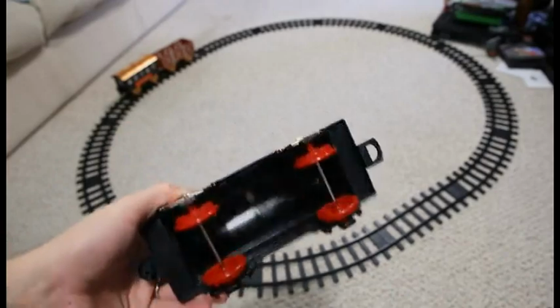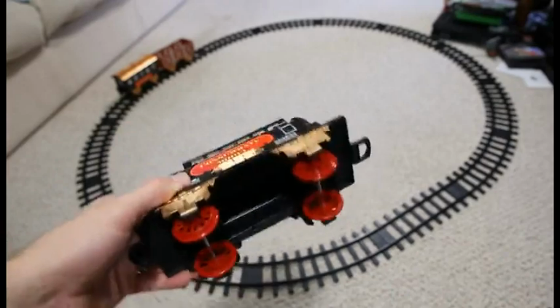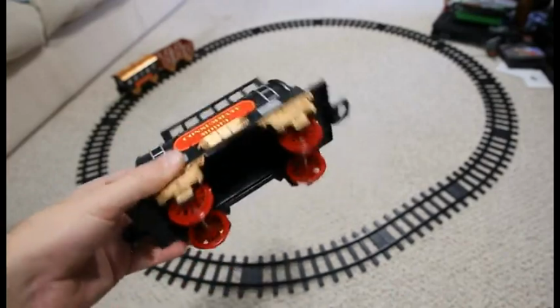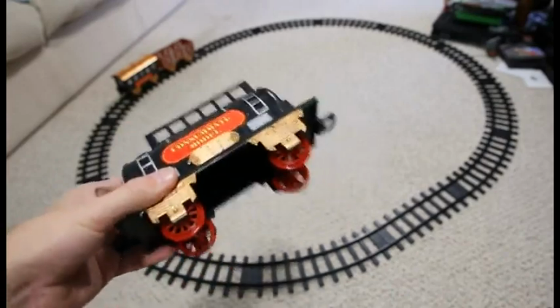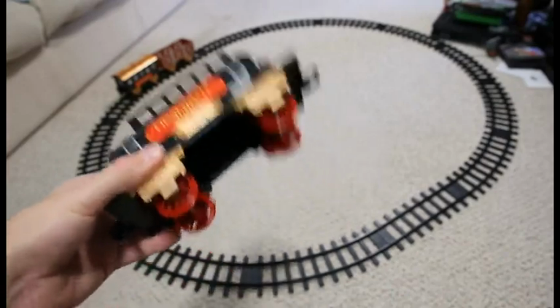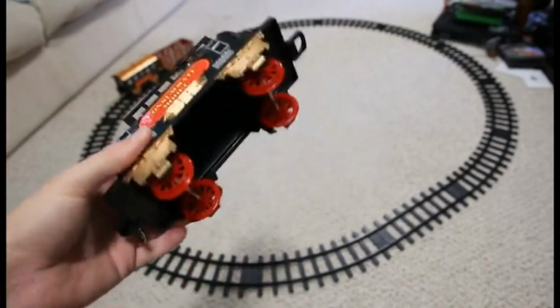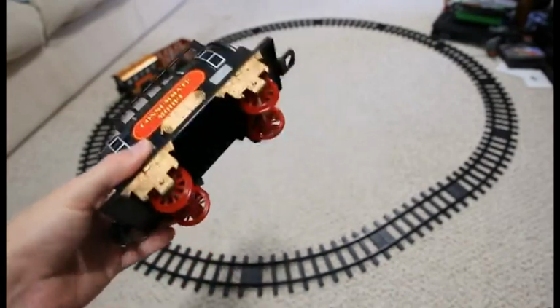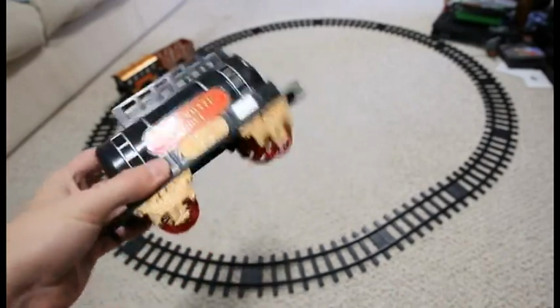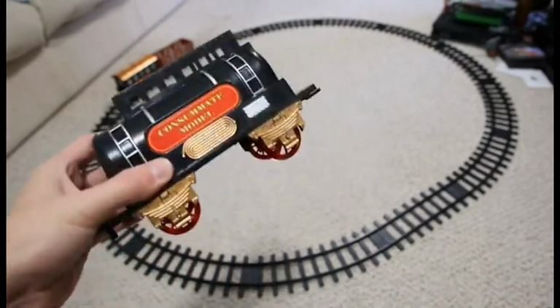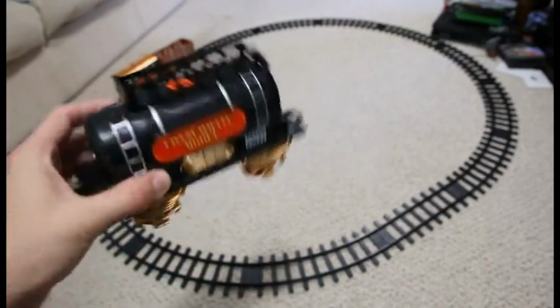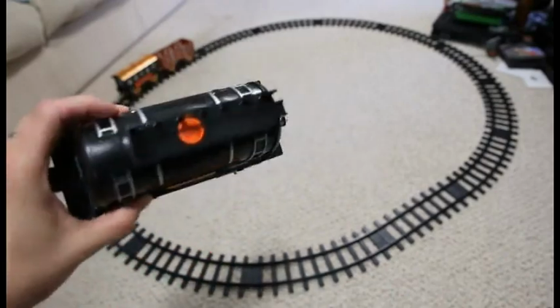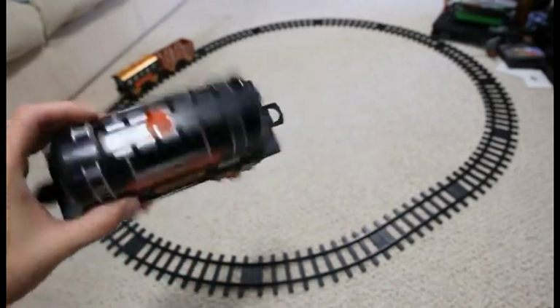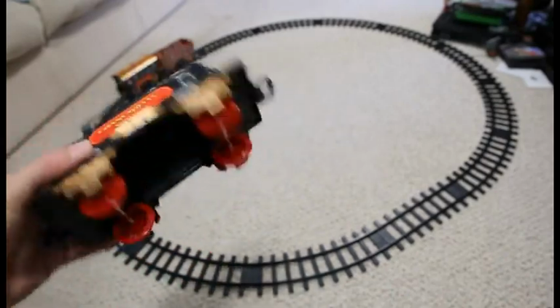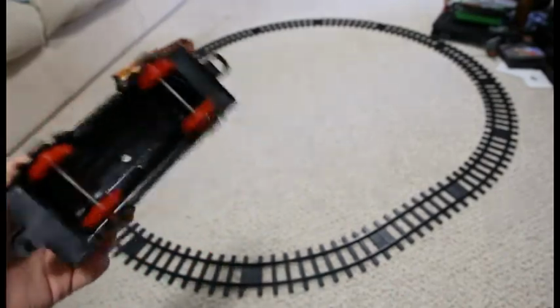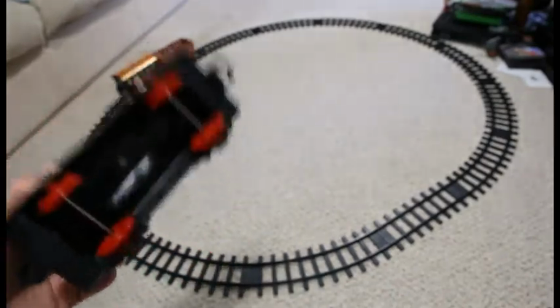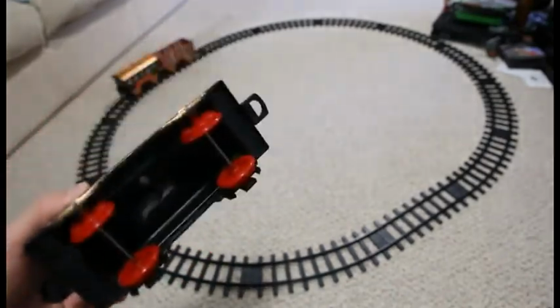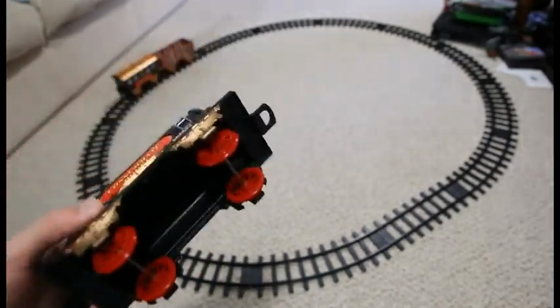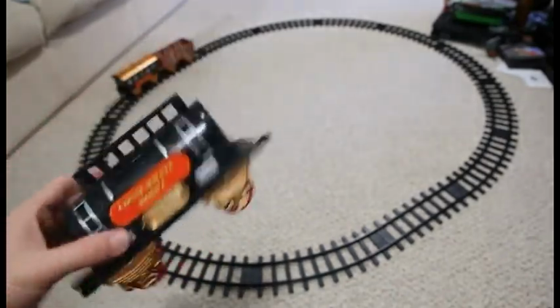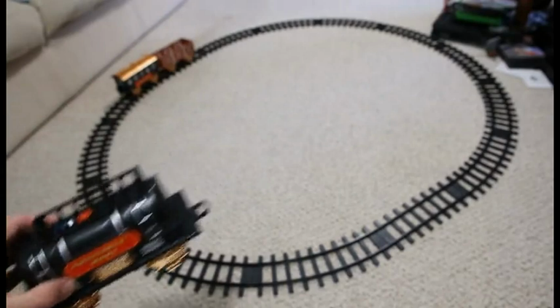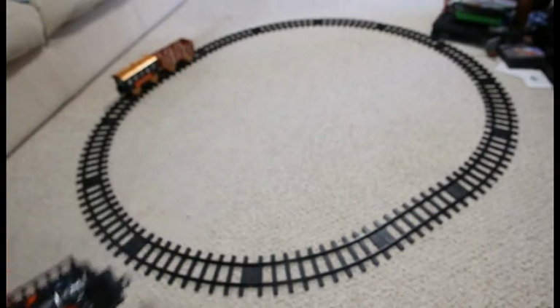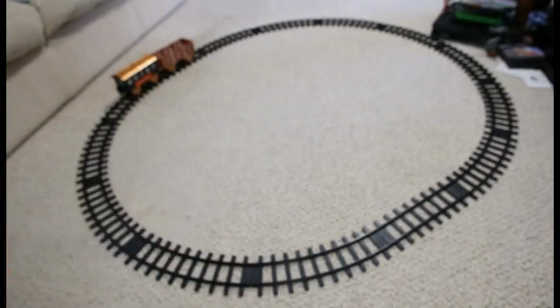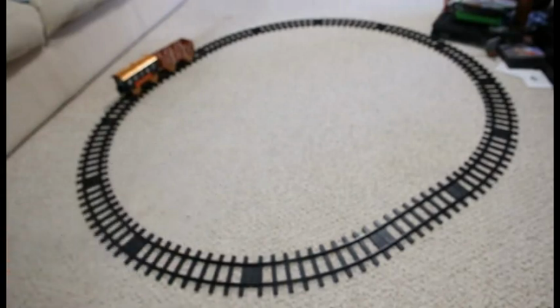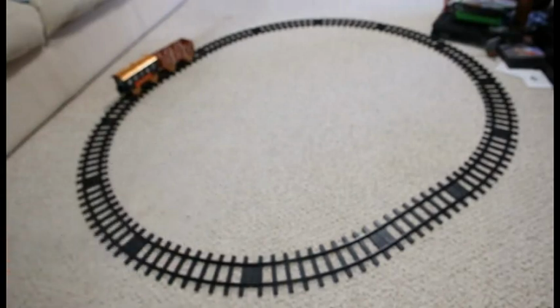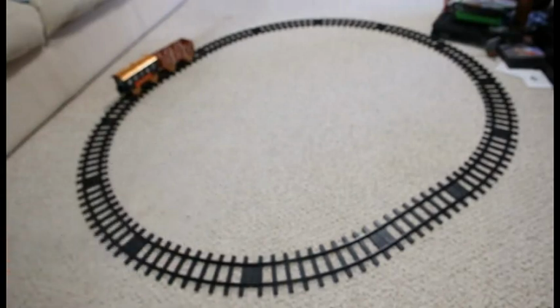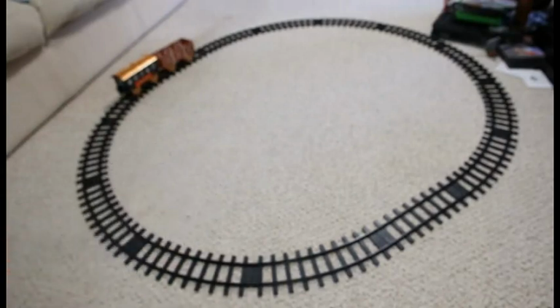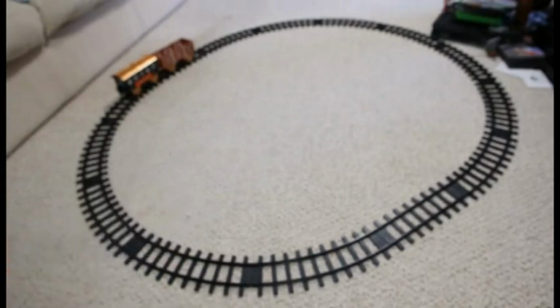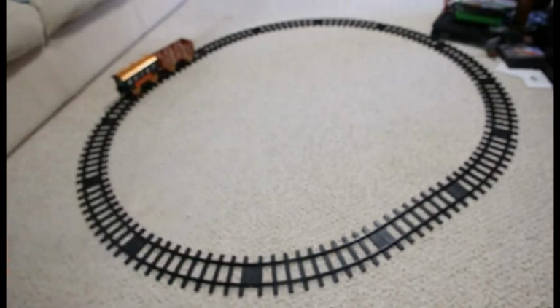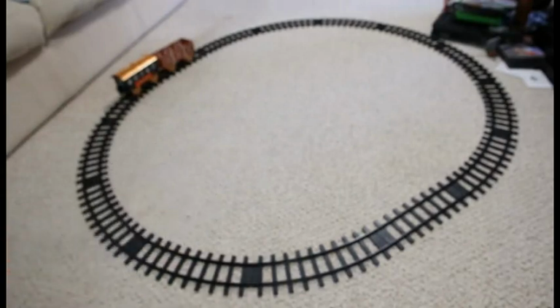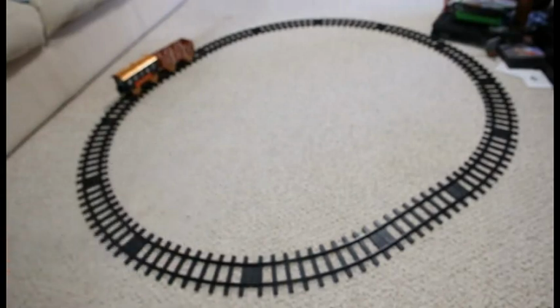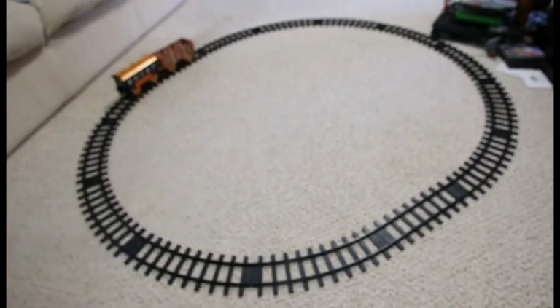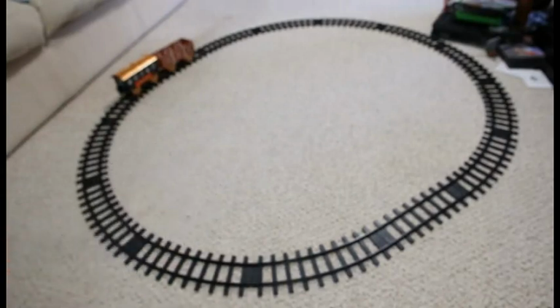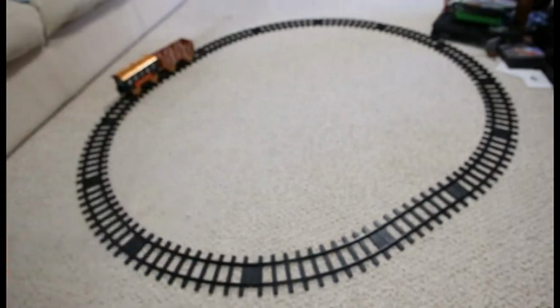The cars are sturdy enough. They are completely plastic, but they're light. So this would really be a nice set for the younger crew.